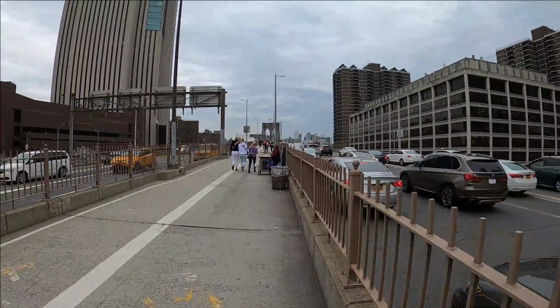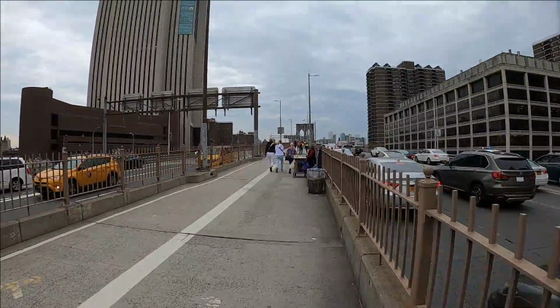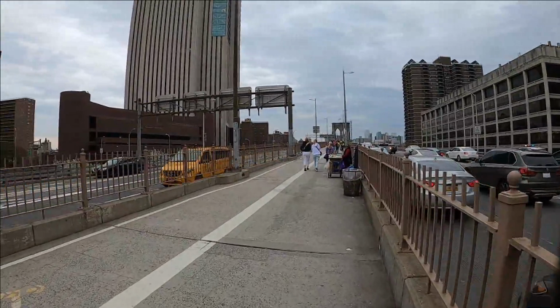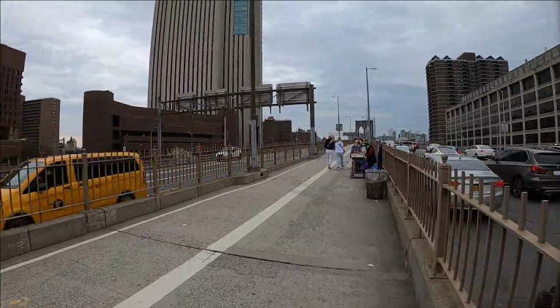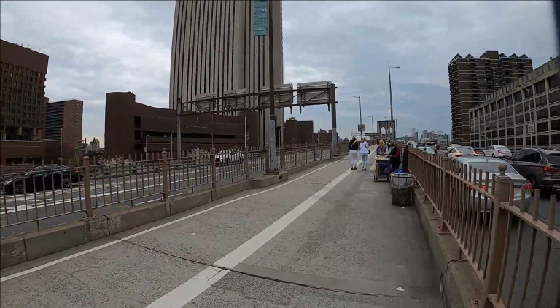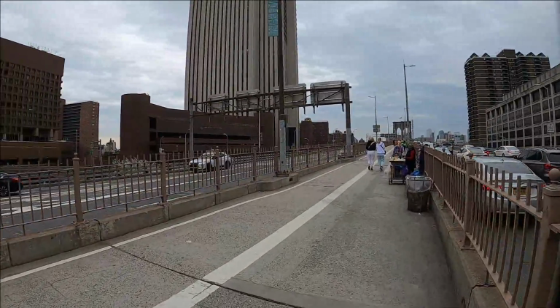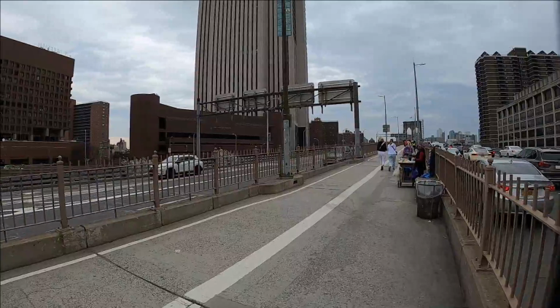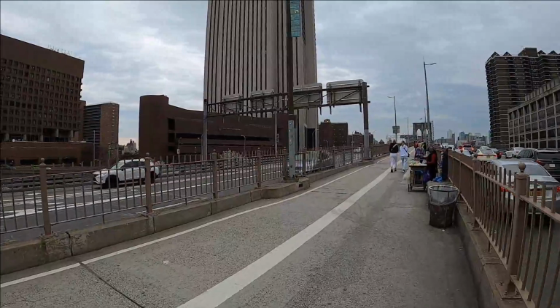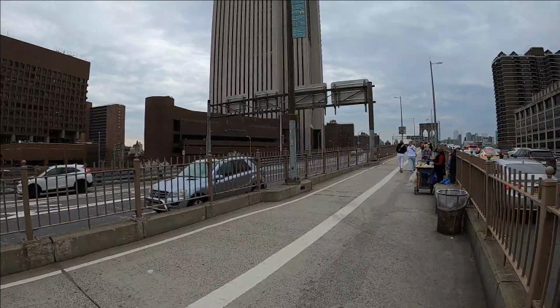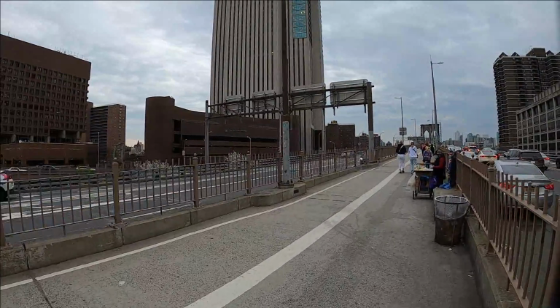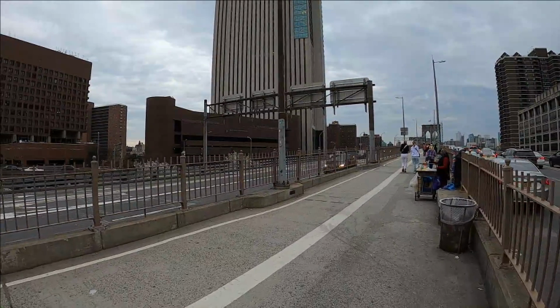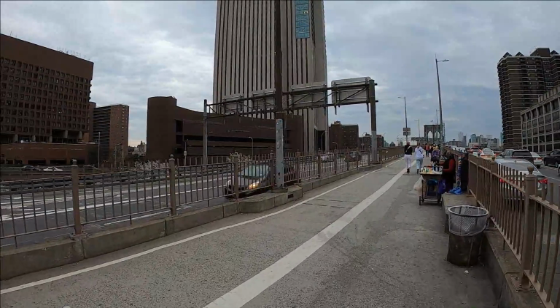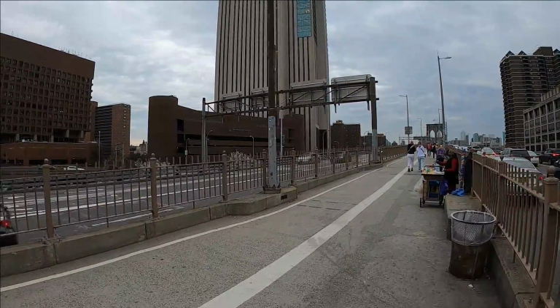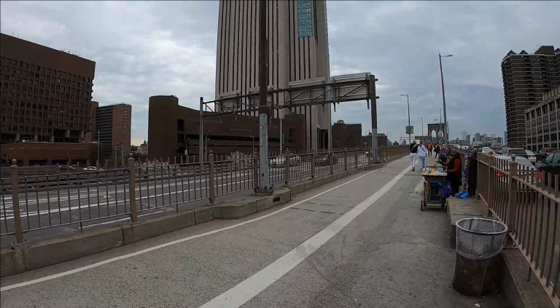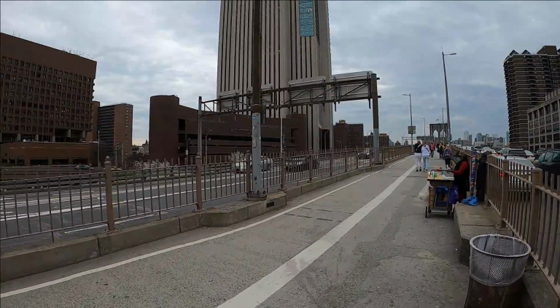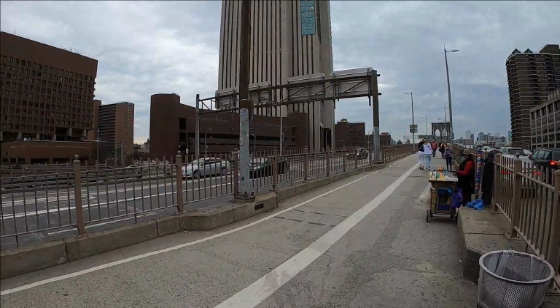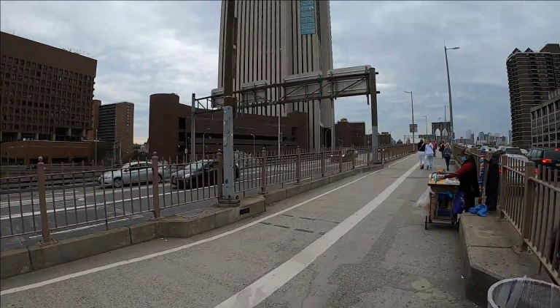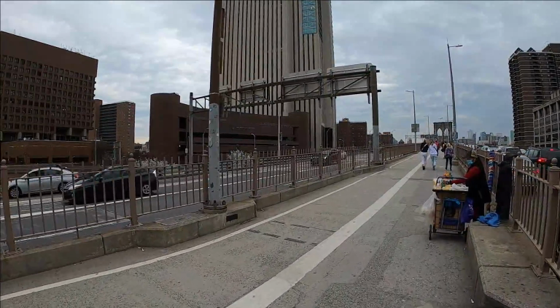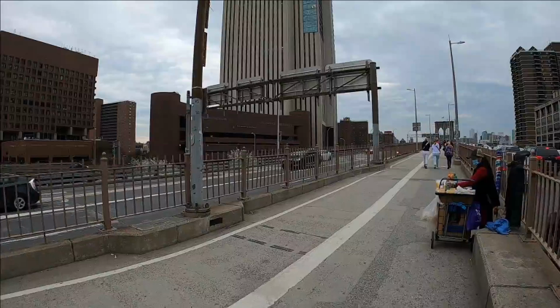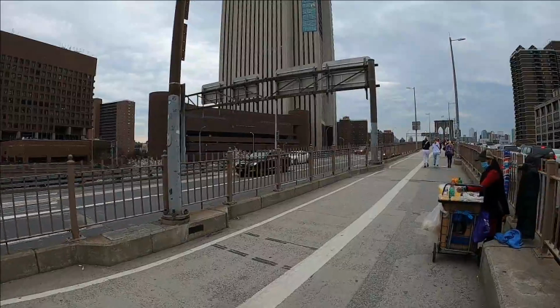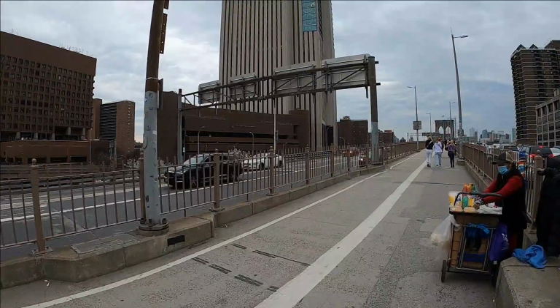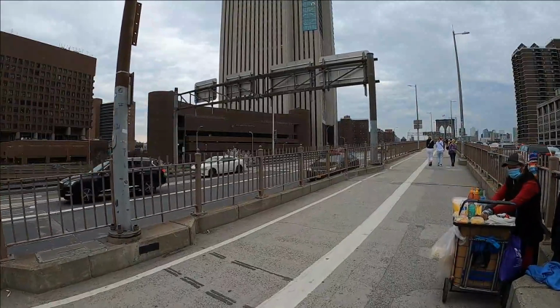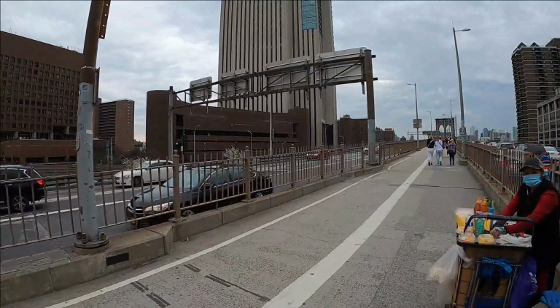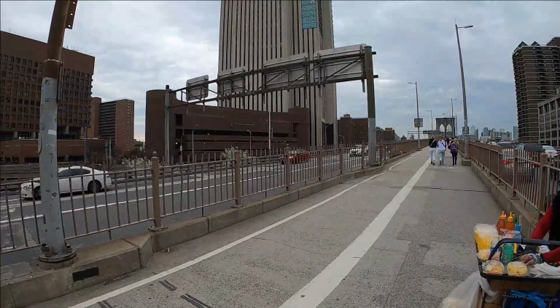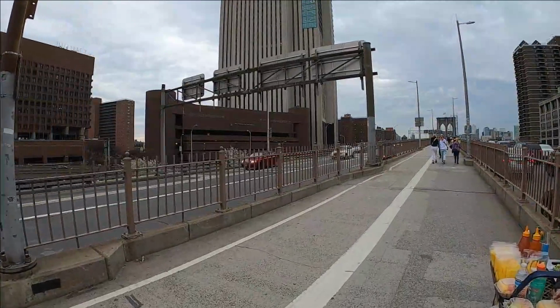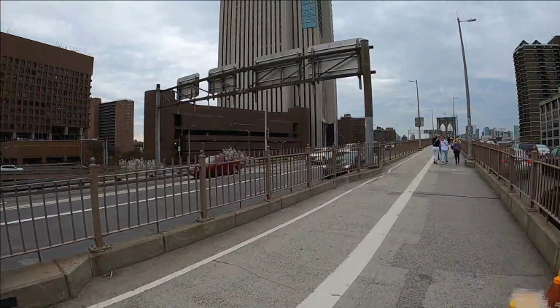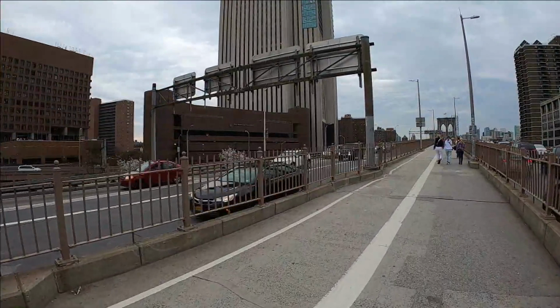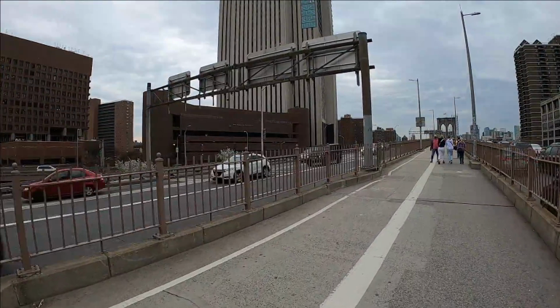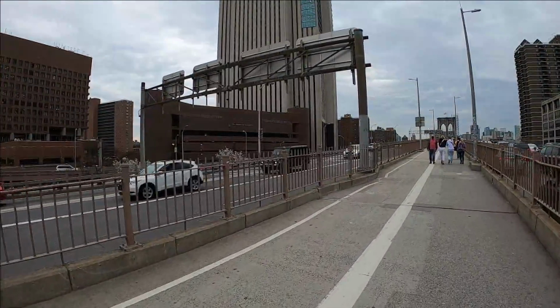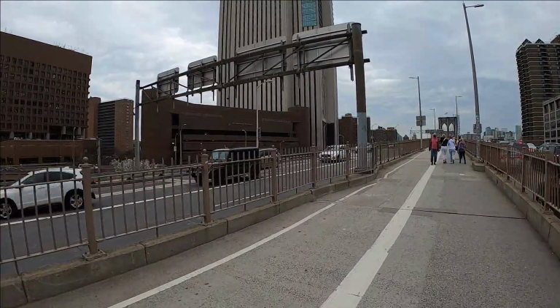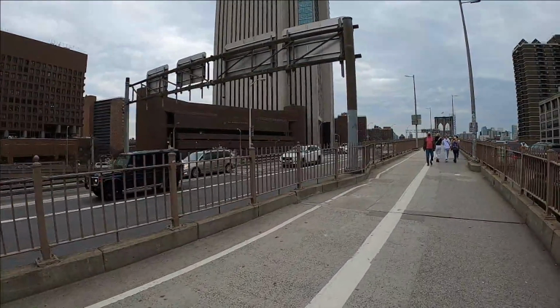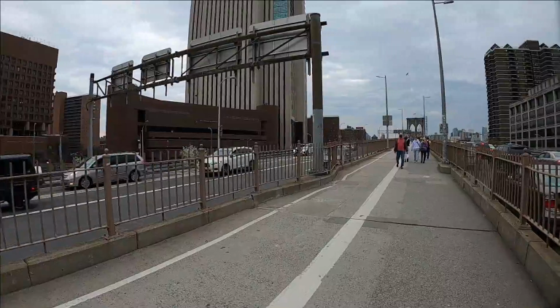Off to the left, that darker brick building in front of the Verizon Building is a high school — it's listed as the Murray Bertram High School campus.